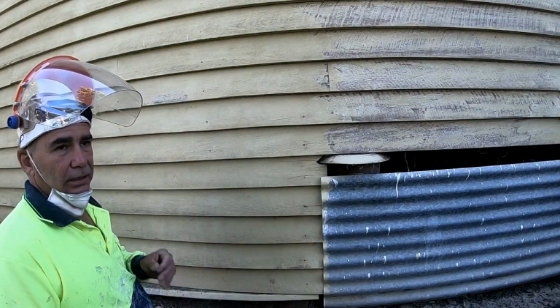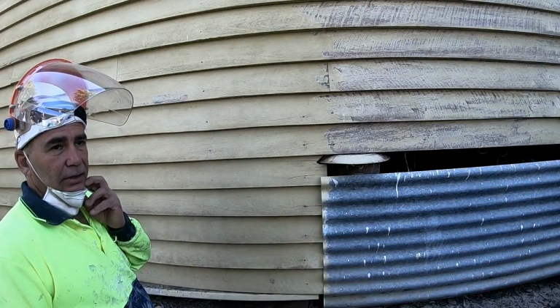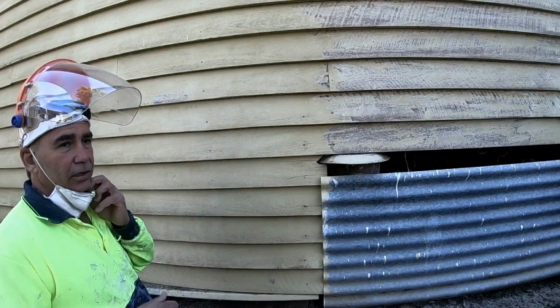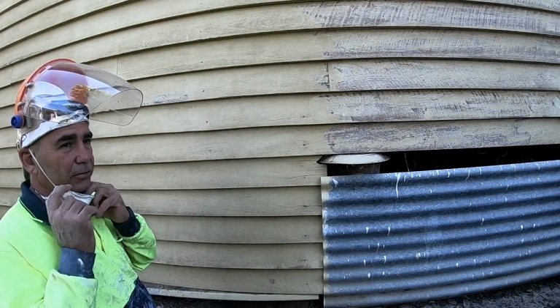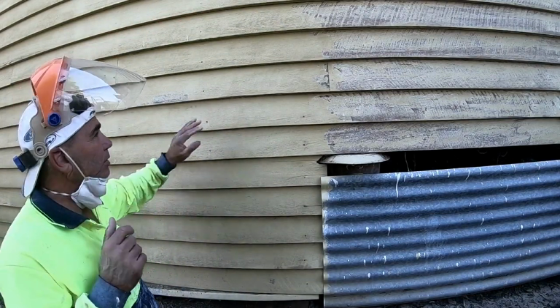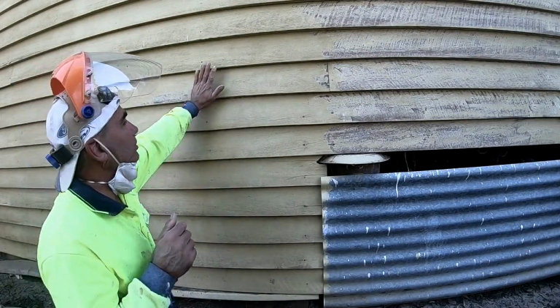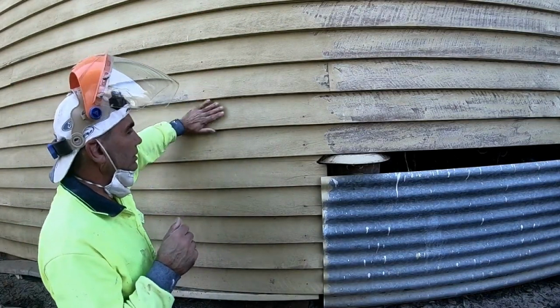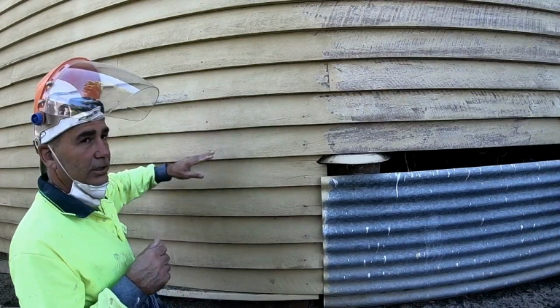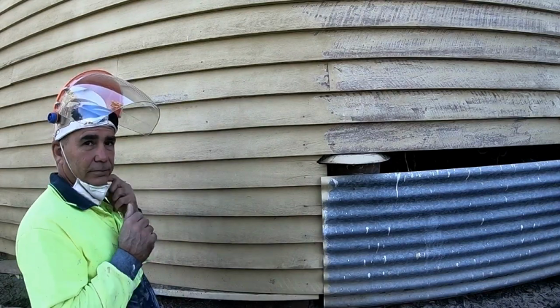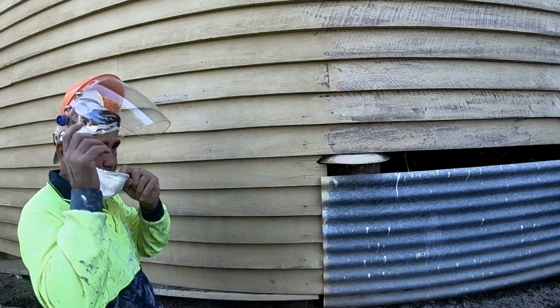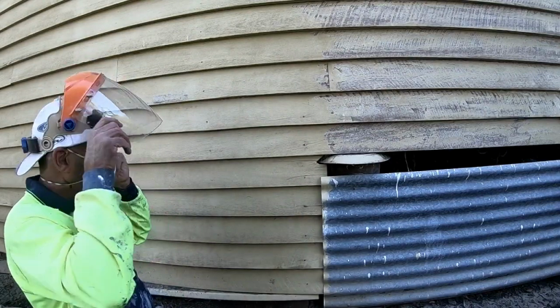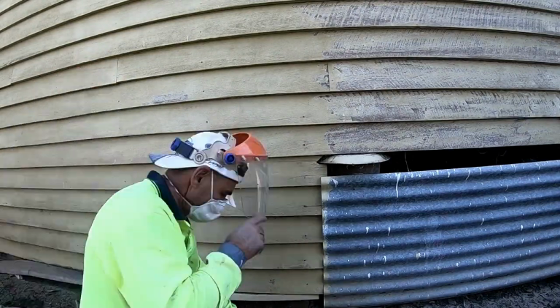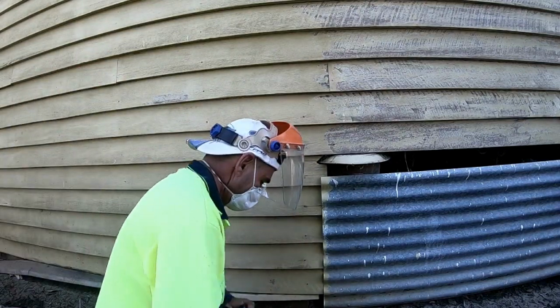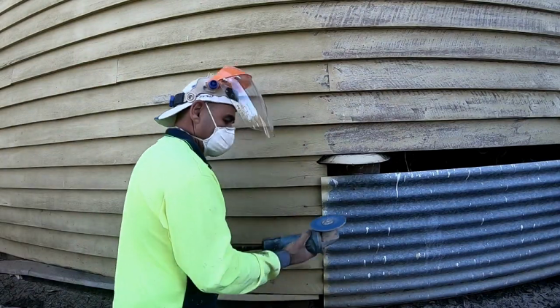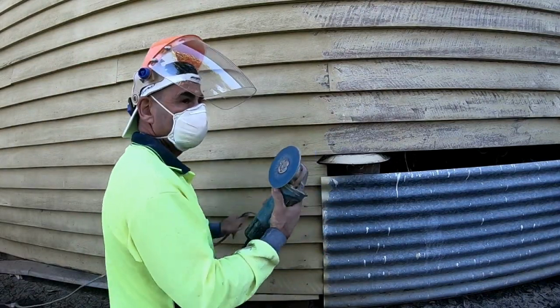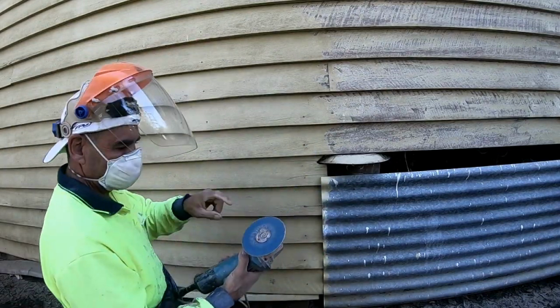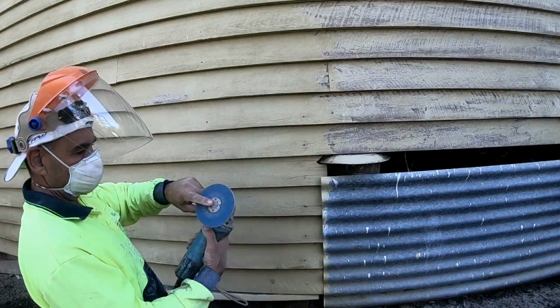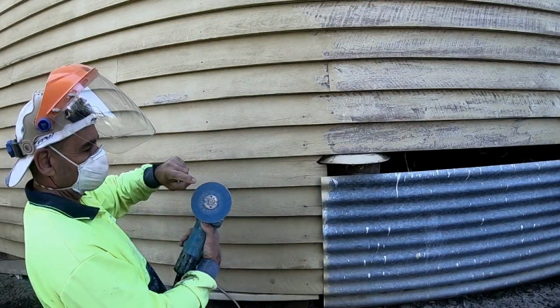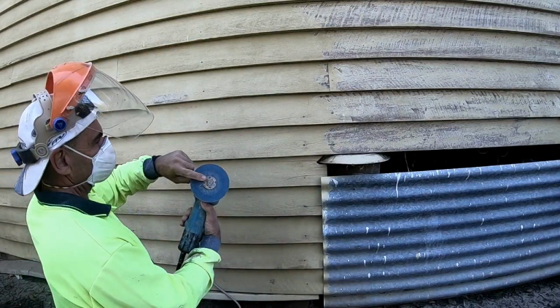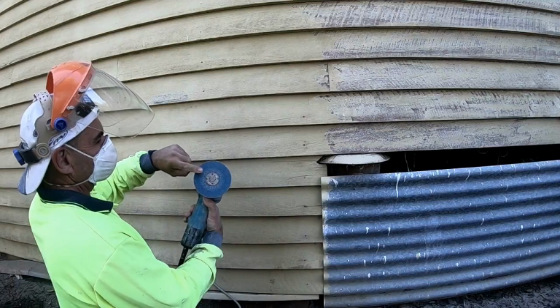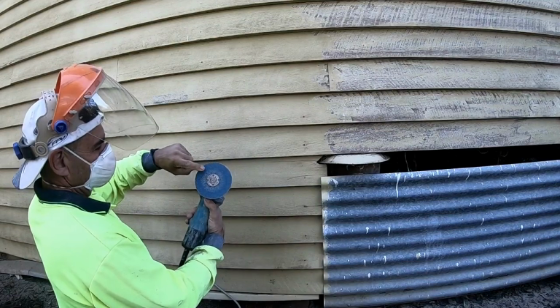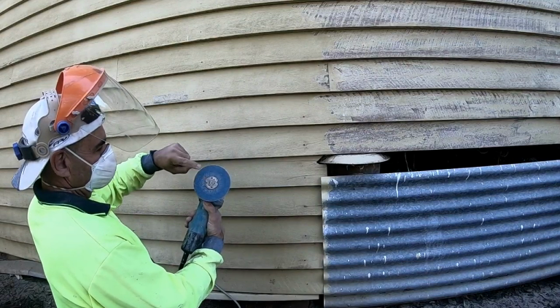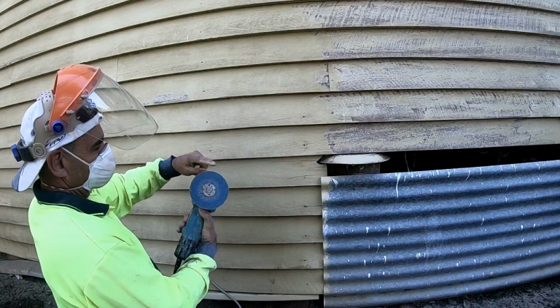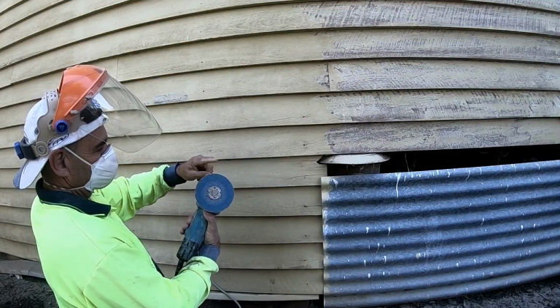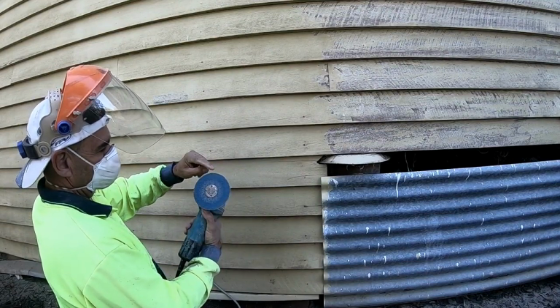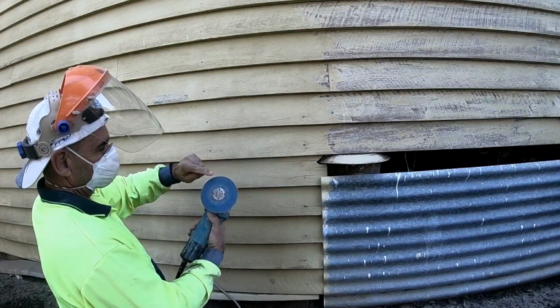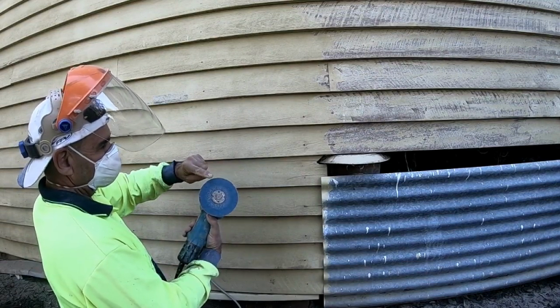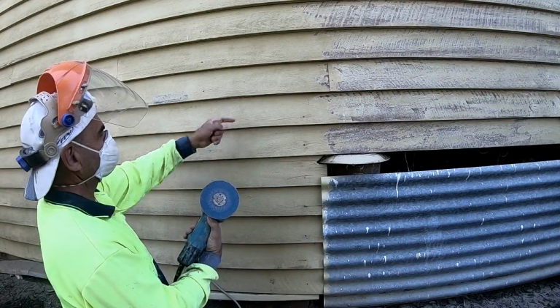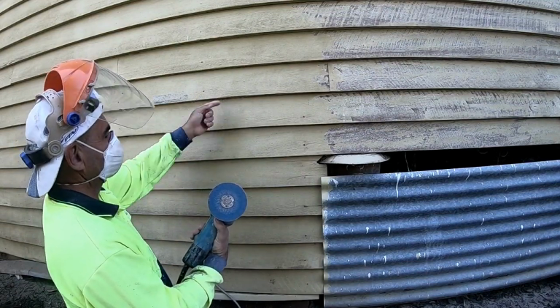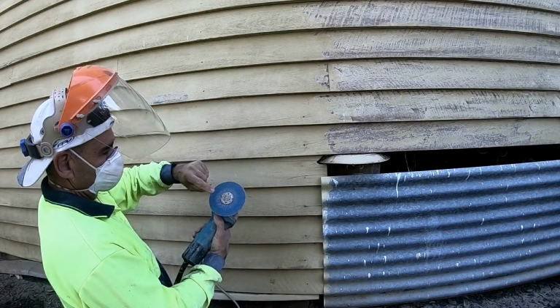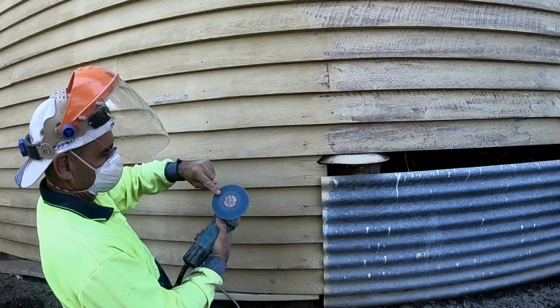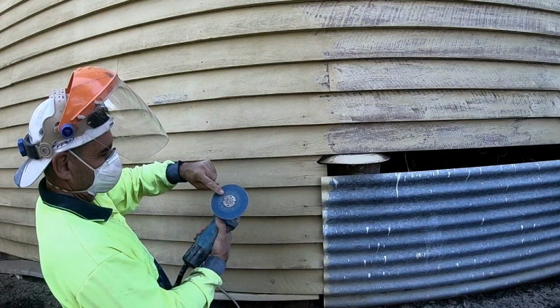So now we've knocked them off, we'll just sand the flats here. We'll use this part of the sanding disc — that one there. Don't use that edge; that edge is for underneath. Use this part here.